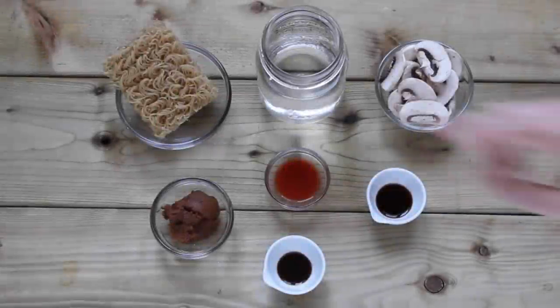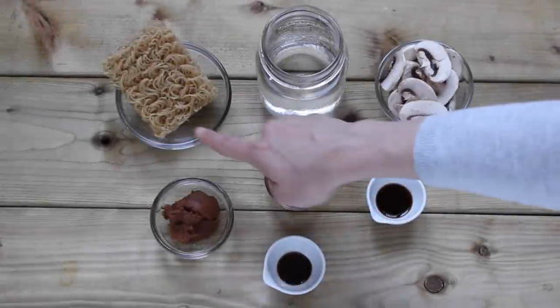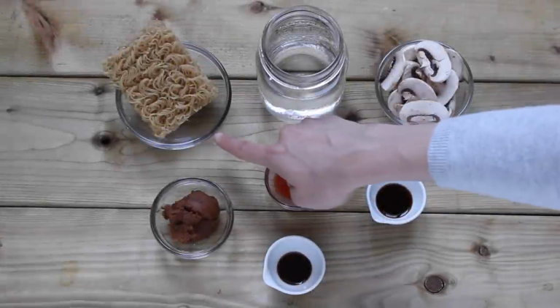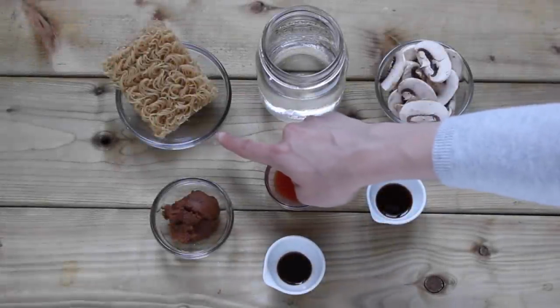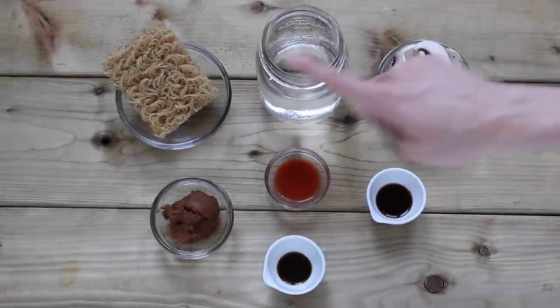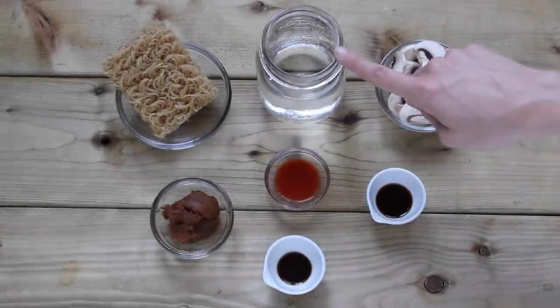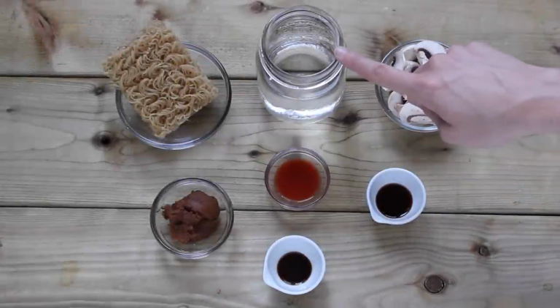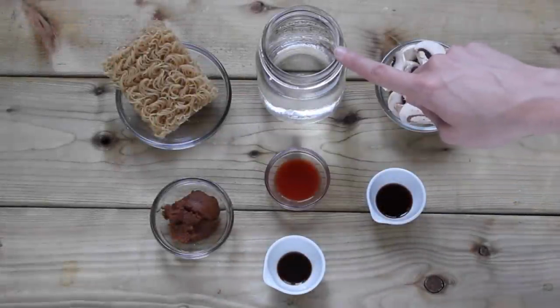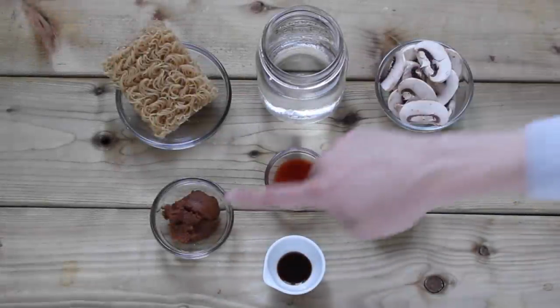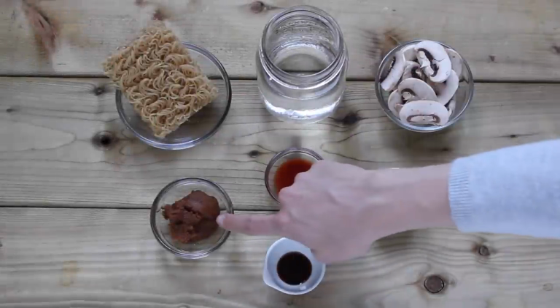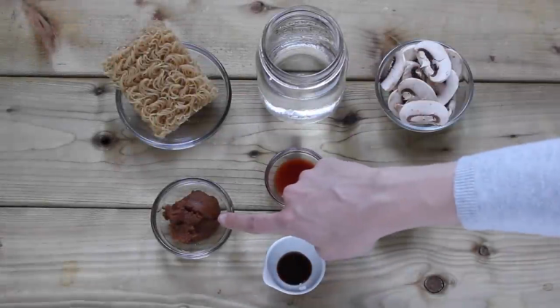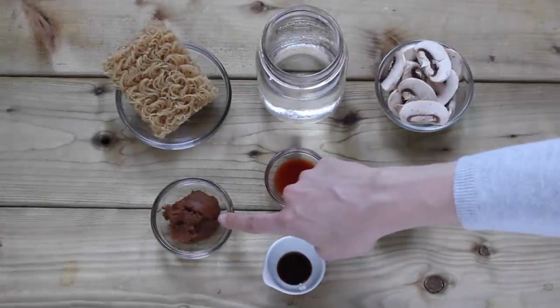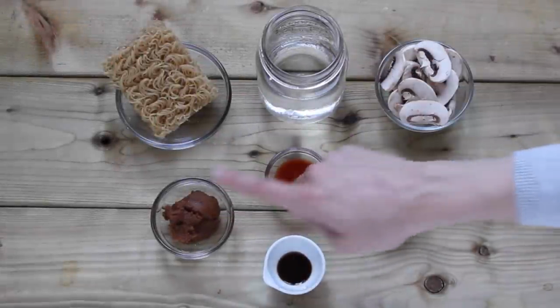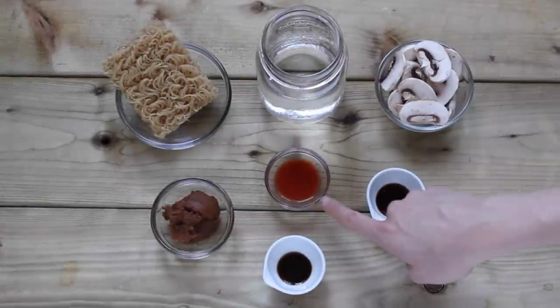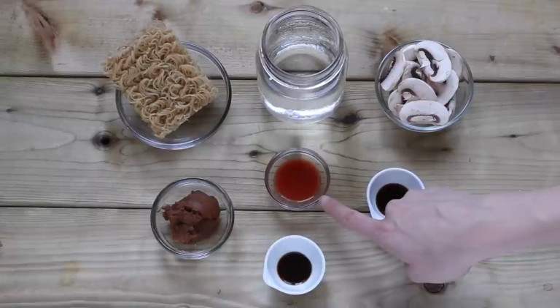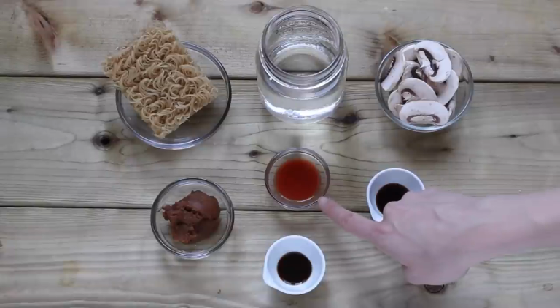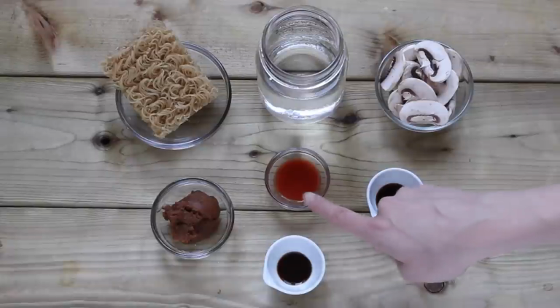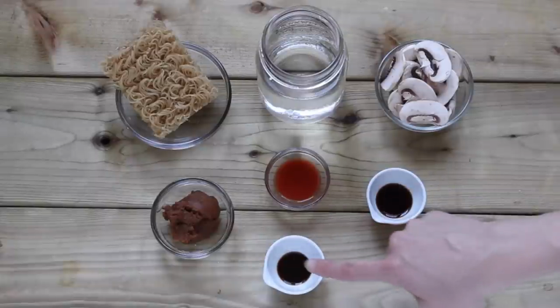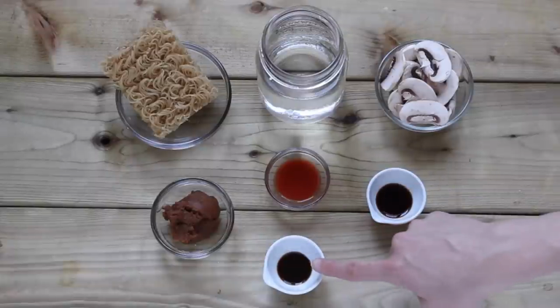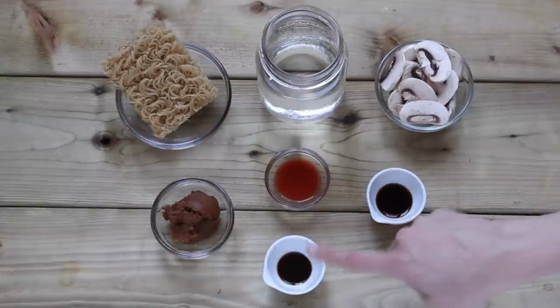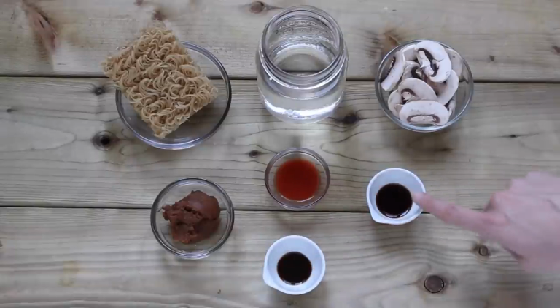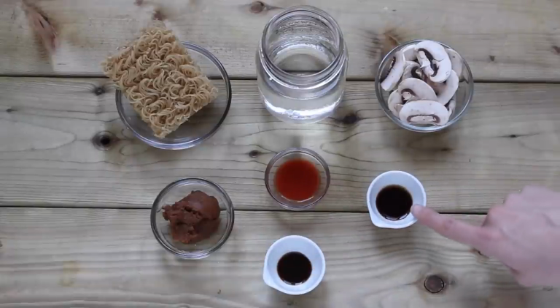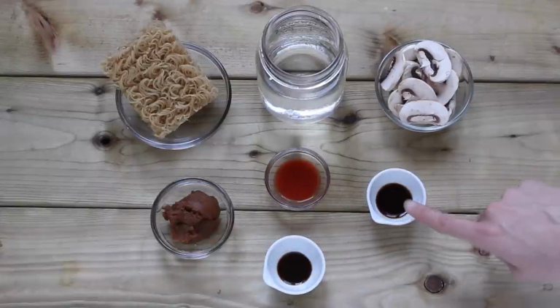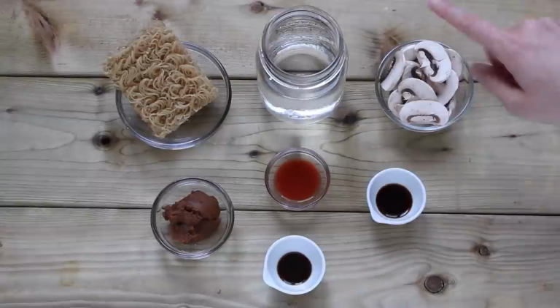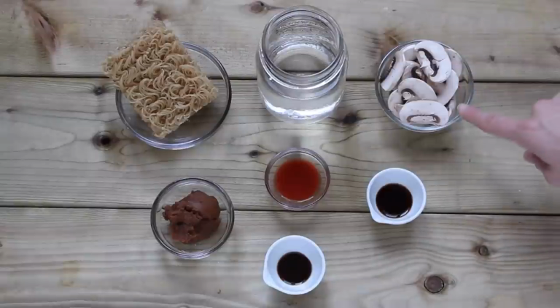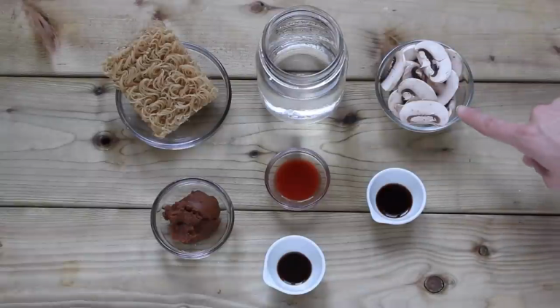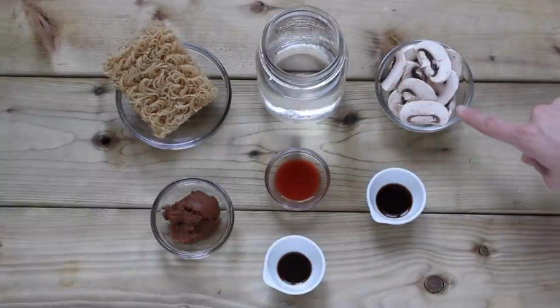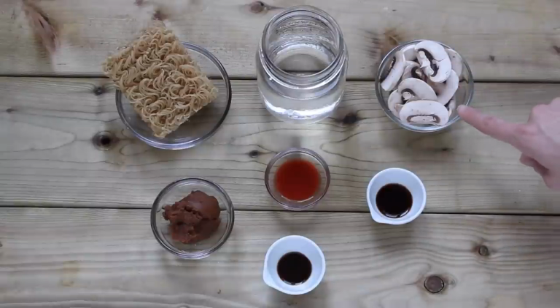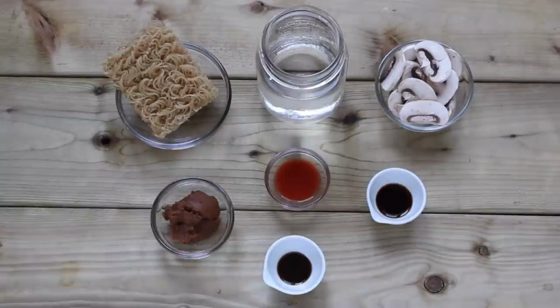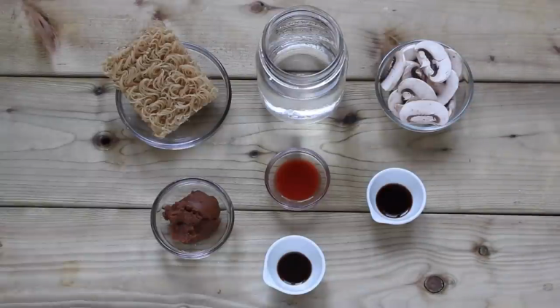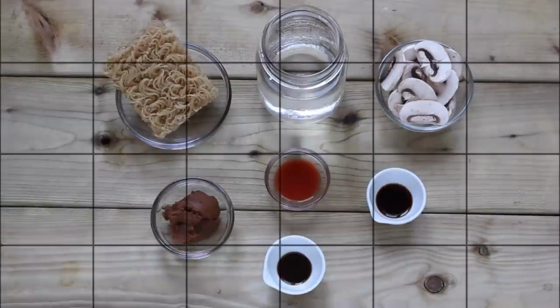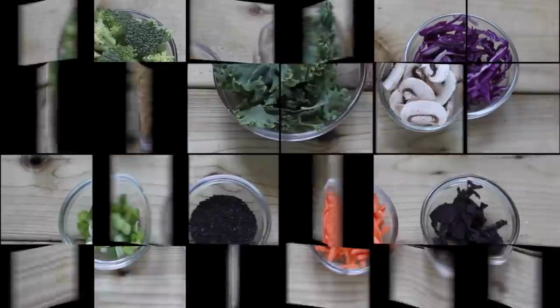For this you'll need some brown rice ramen, some filtered water, miso paste, any hot sauce that you like to make it spicy, Worcestershire sauce, and mushrooms. Actually, I'm using coconut aminos instead of soy sauce in this.